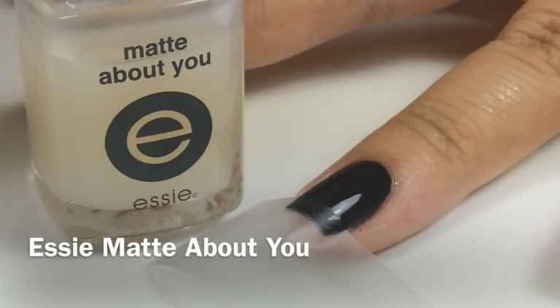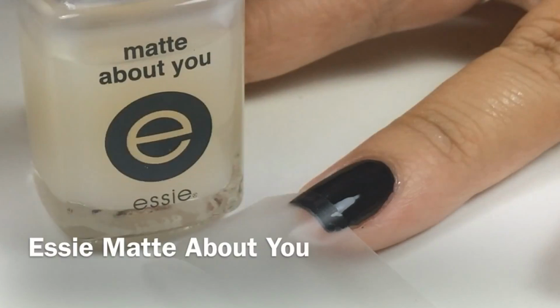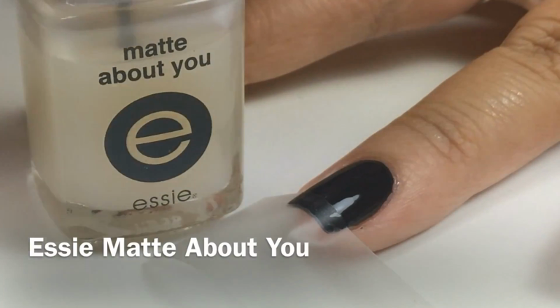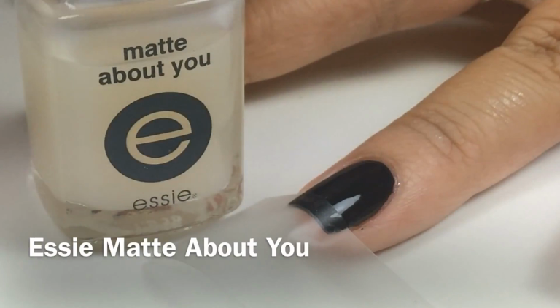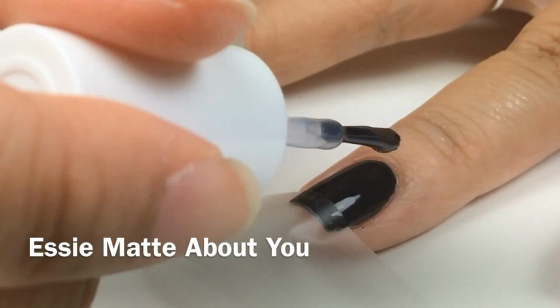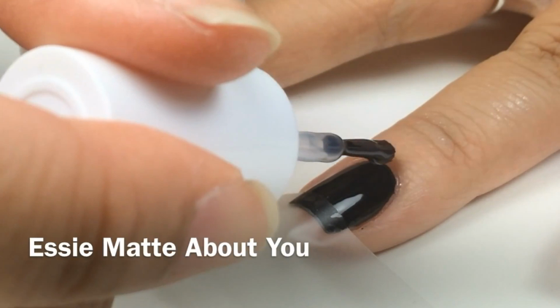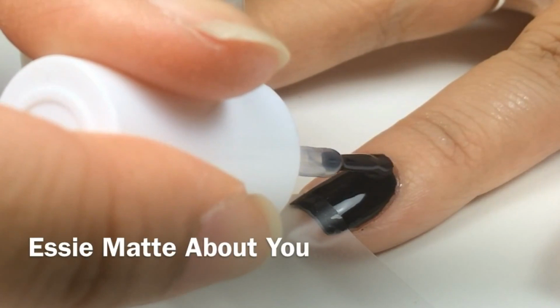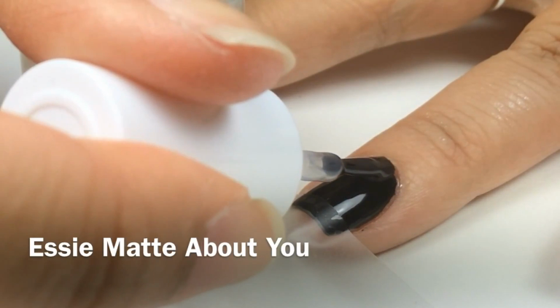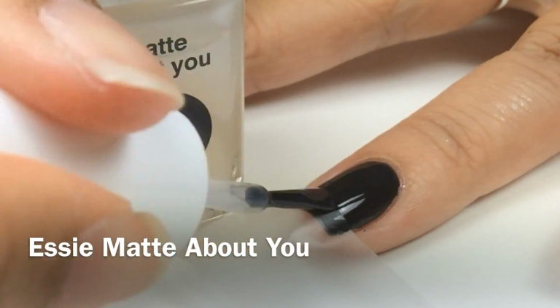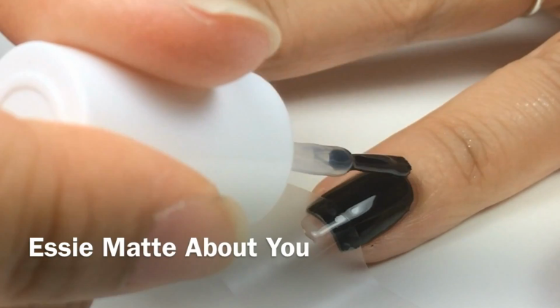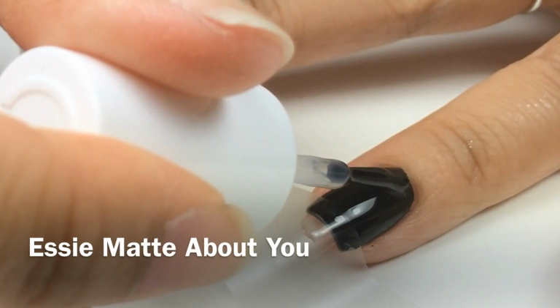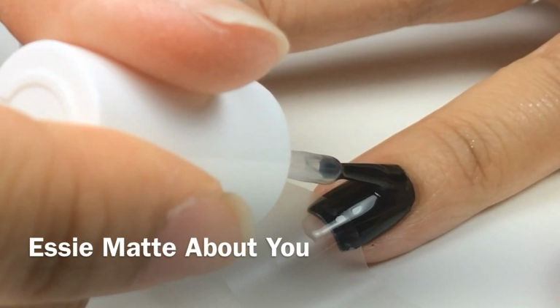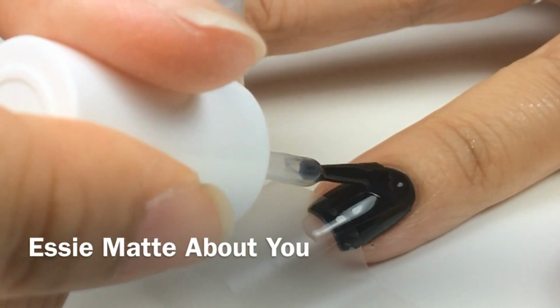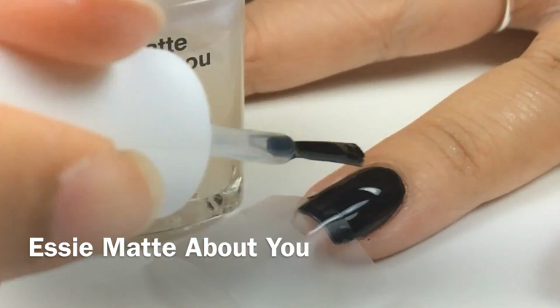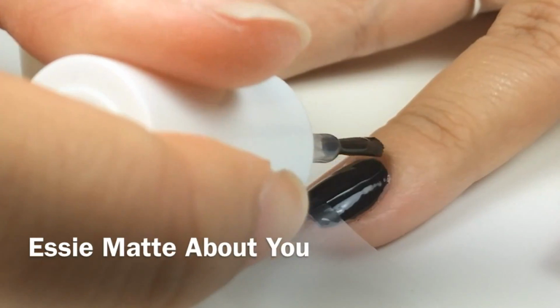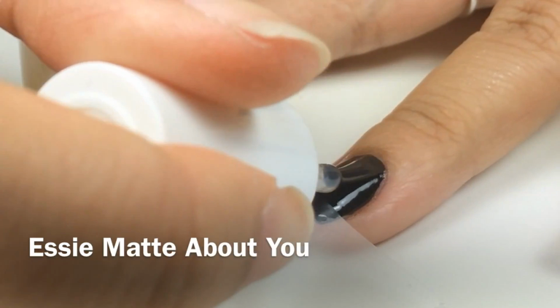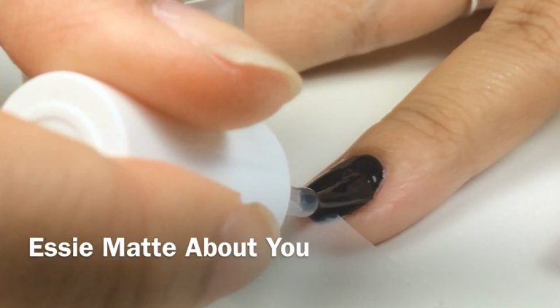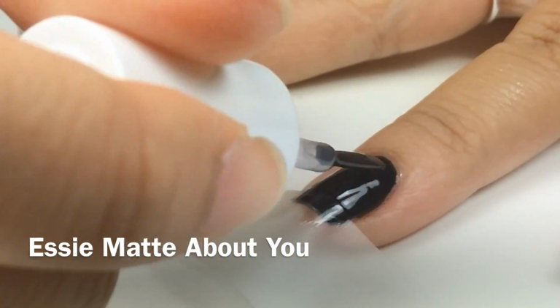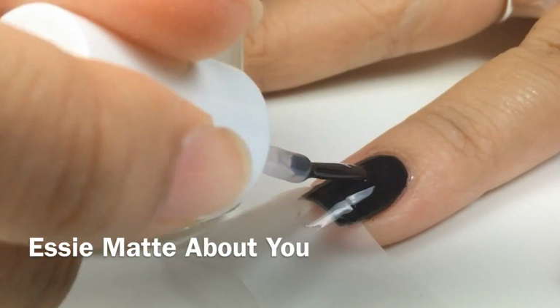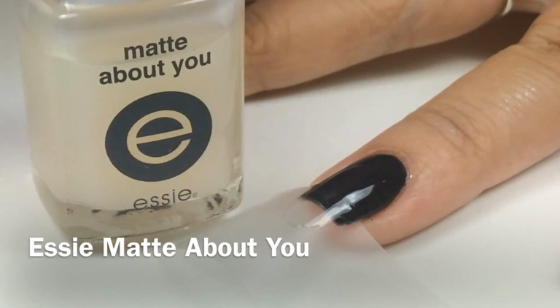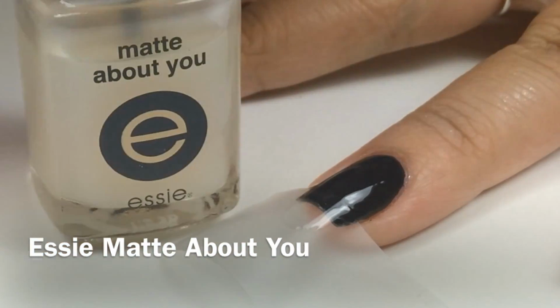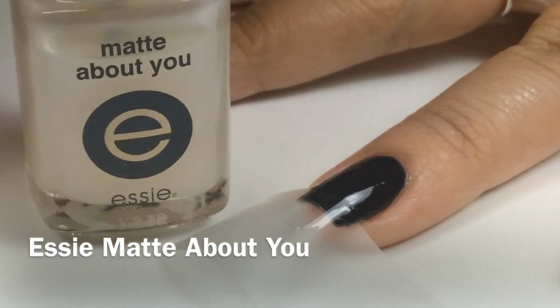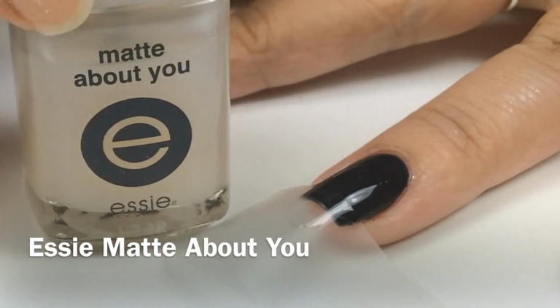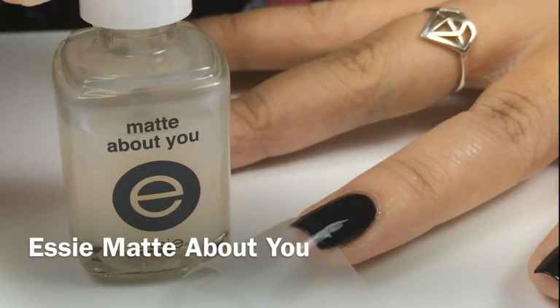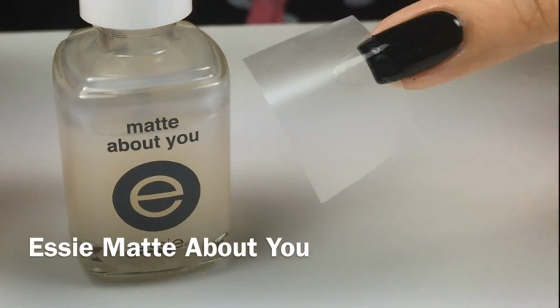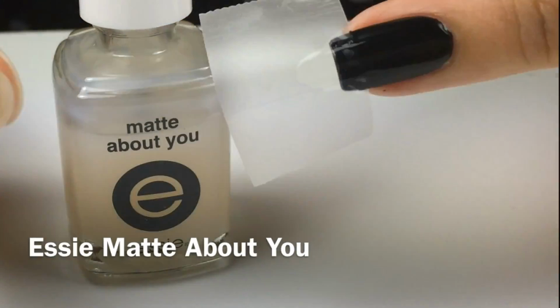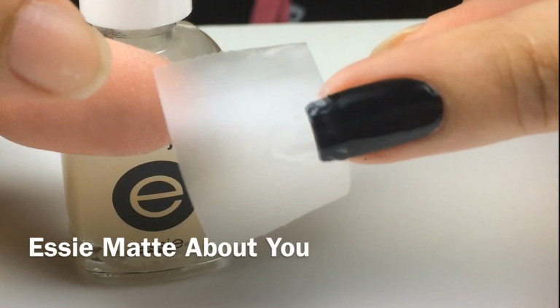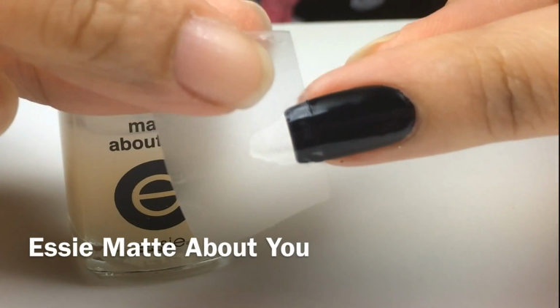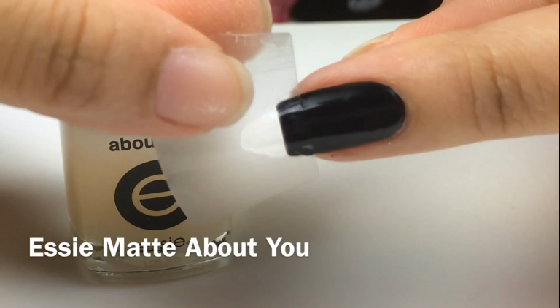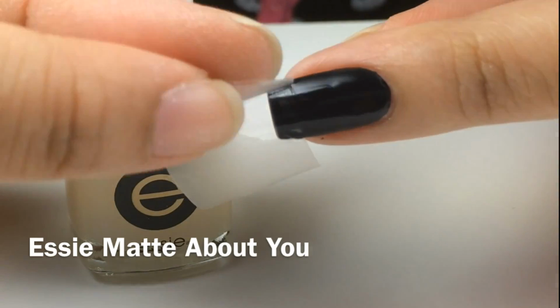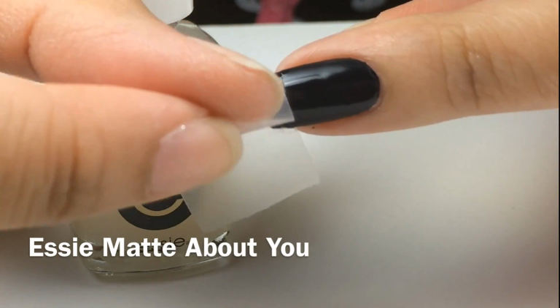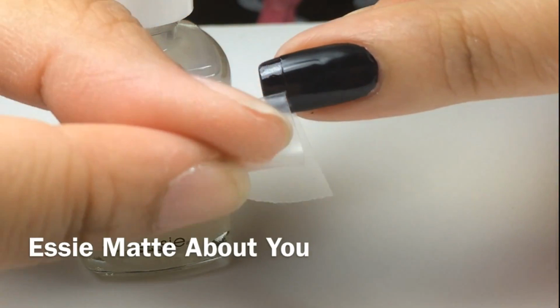Using Matte About You by Essie, I'm going to apply it to my nails. Then I'll carefully roll the tape off.